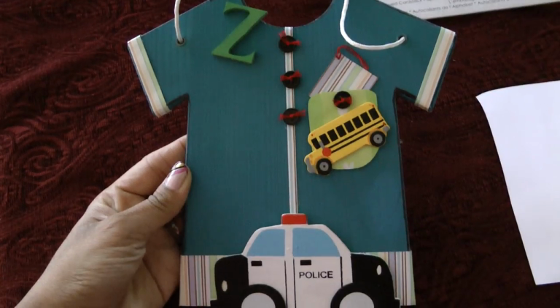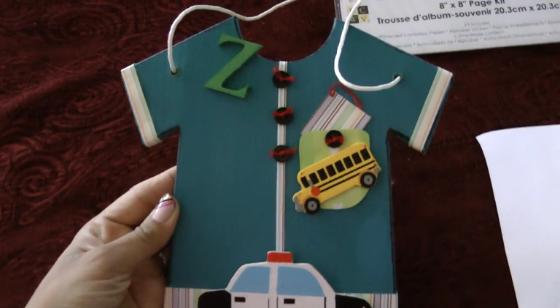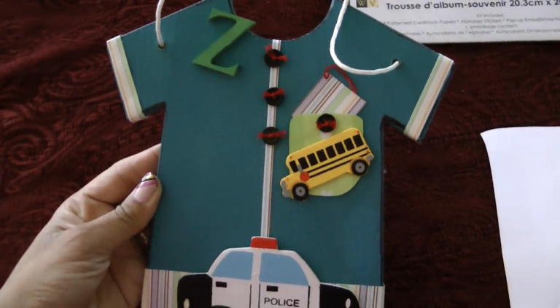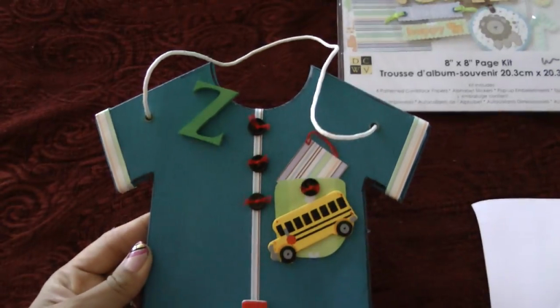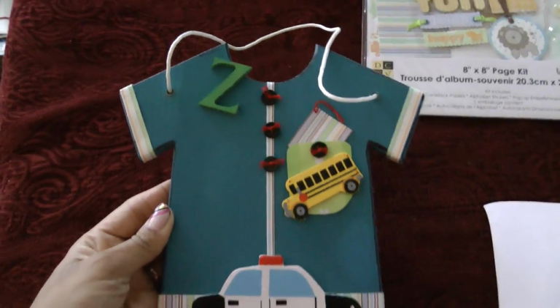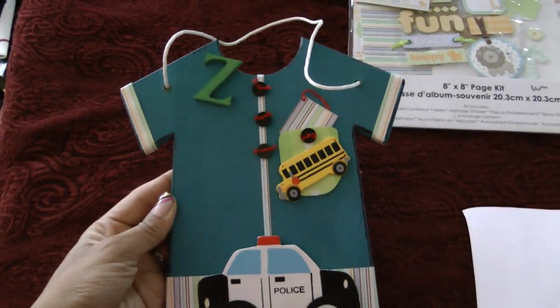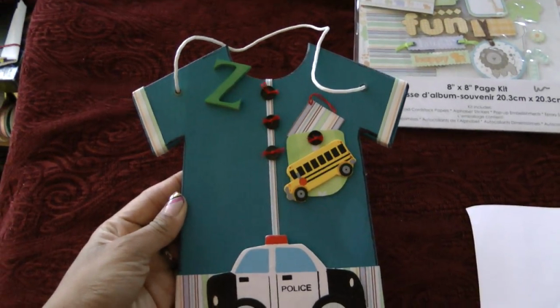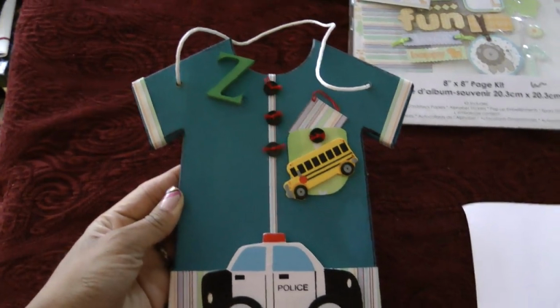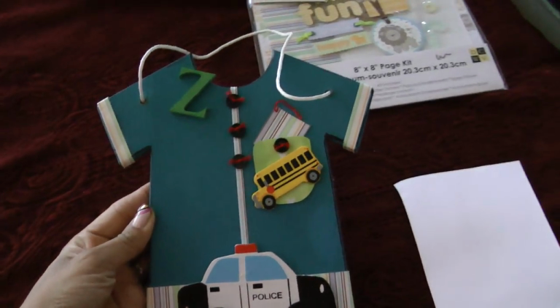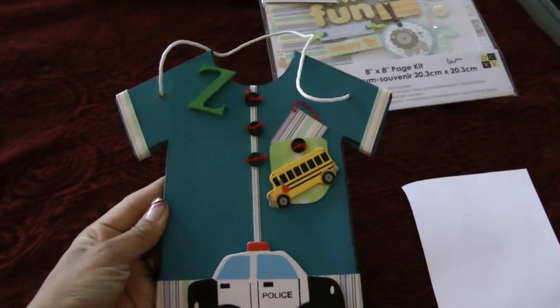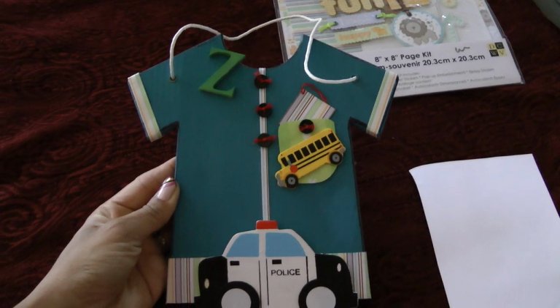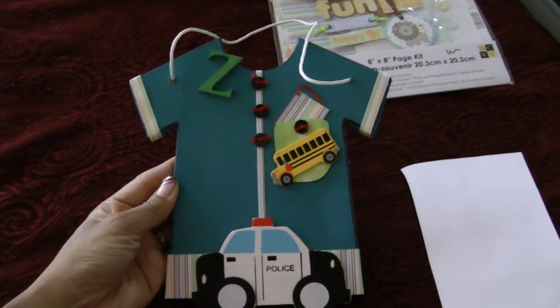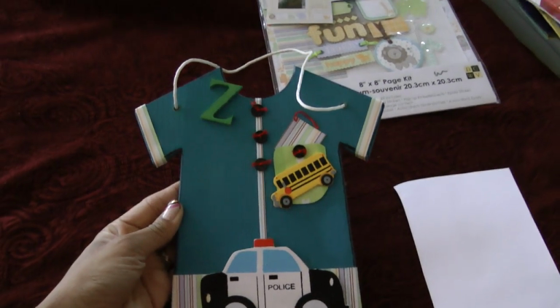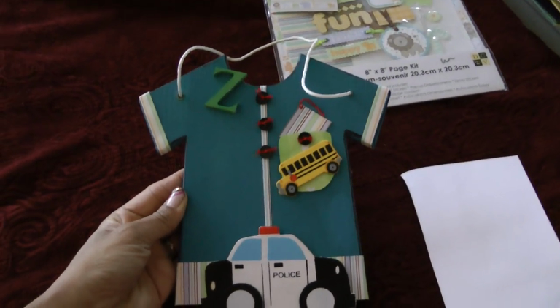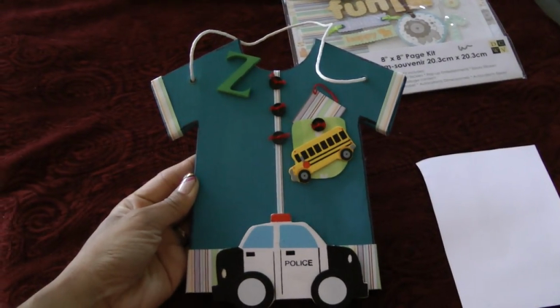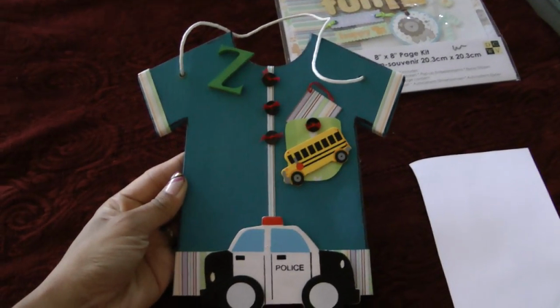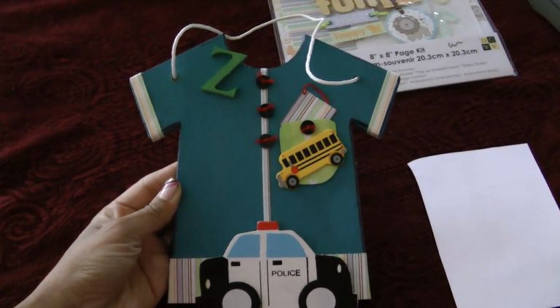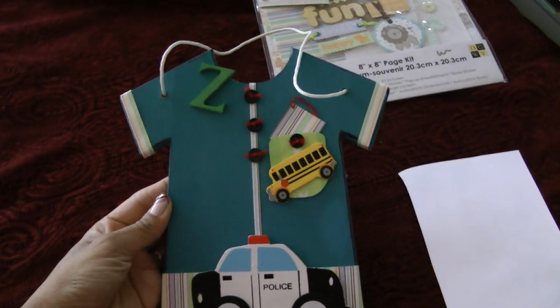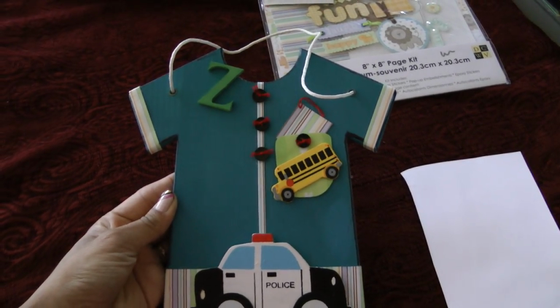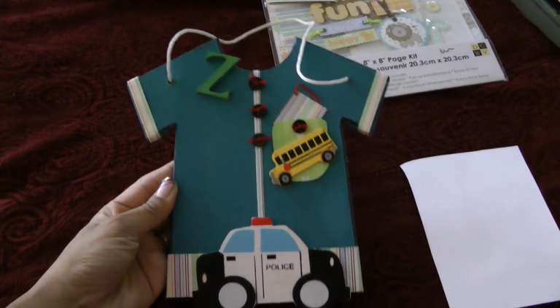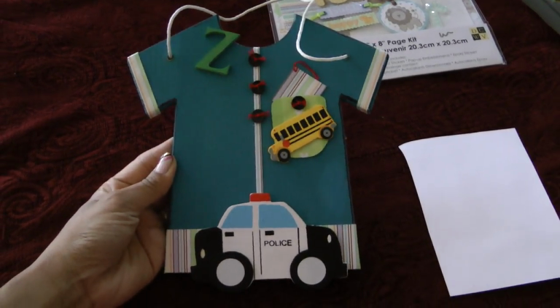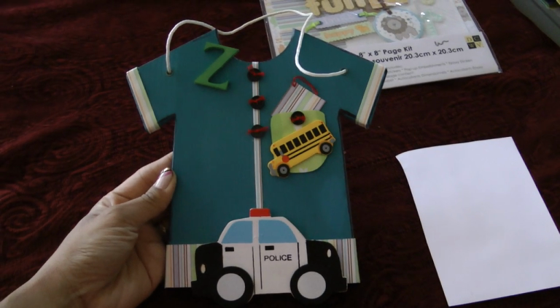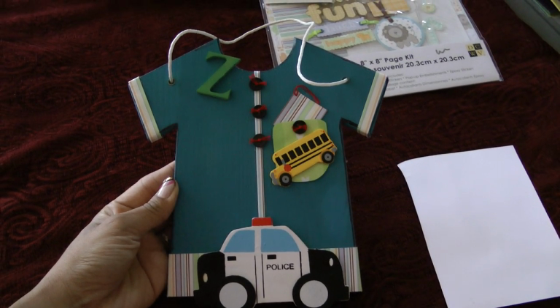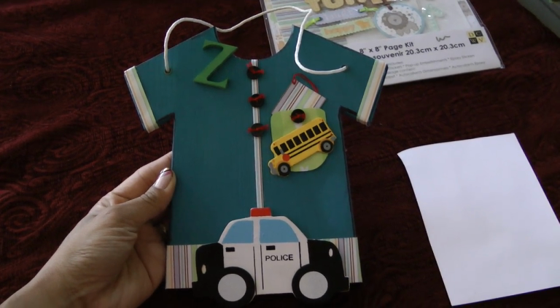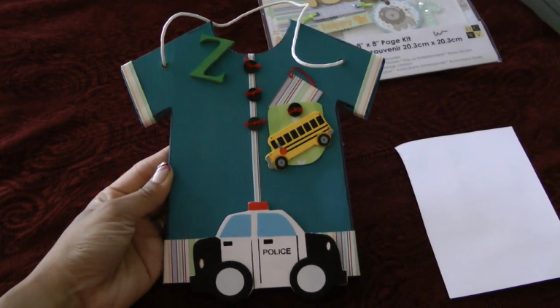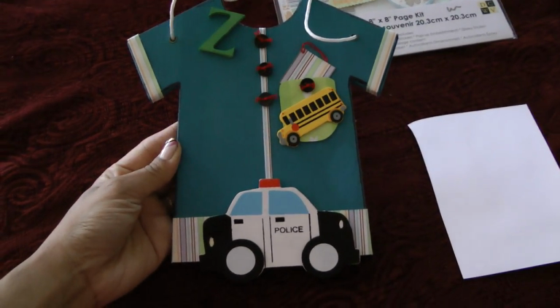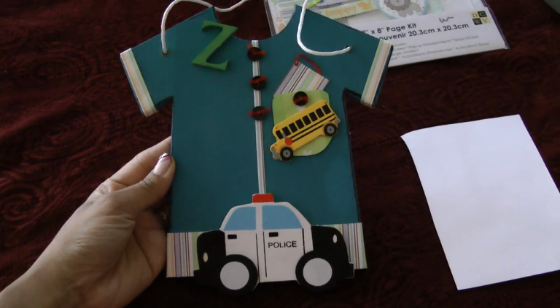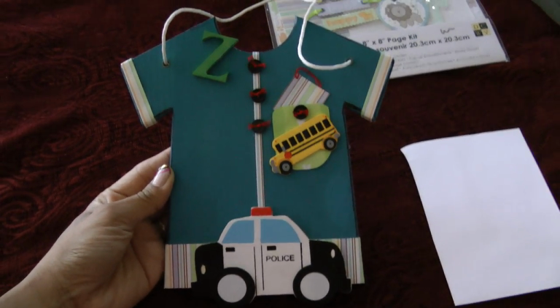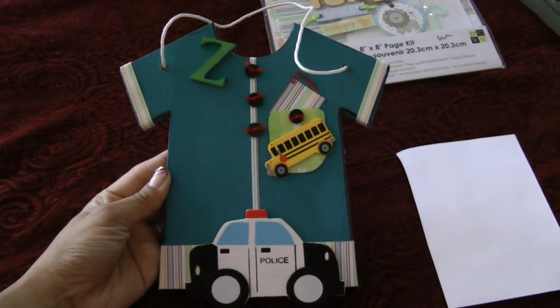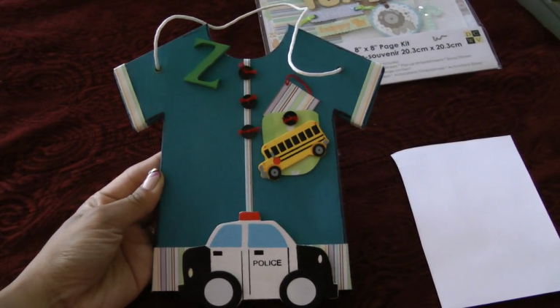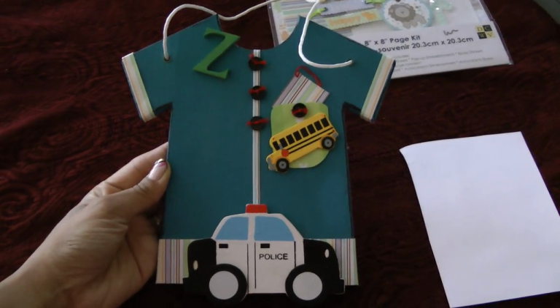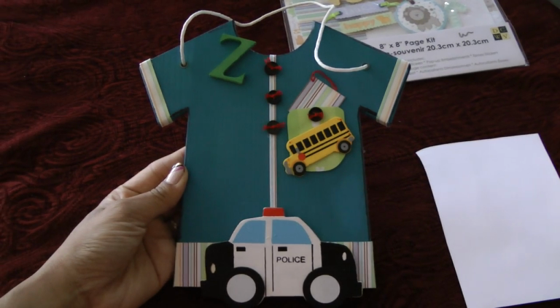Hi everyone, it's Layla again. I wanted to show you guys another Altered Project frame that I've been working on. This is for my son, who loves police cars and school buses. I thought it was a perfect fit.